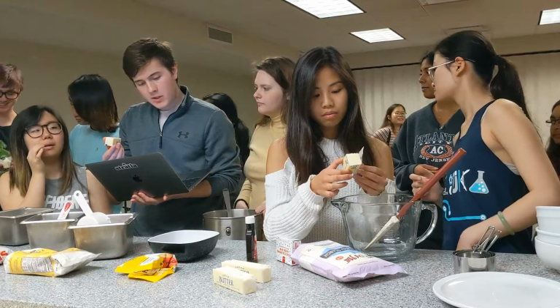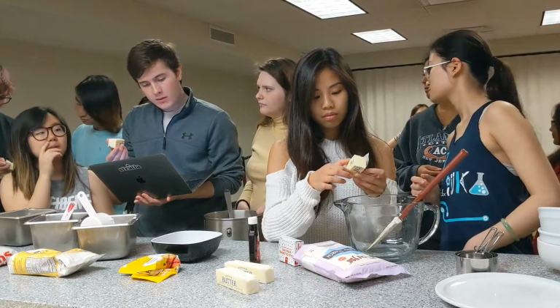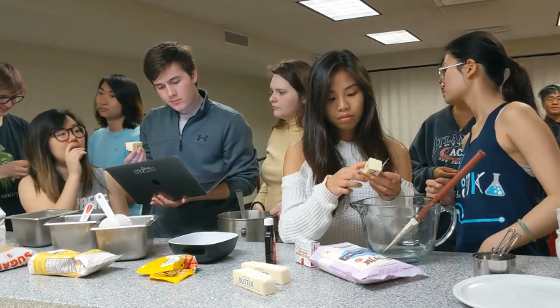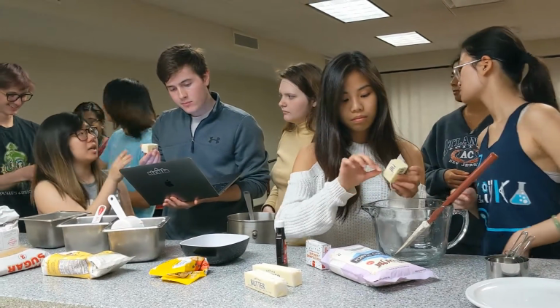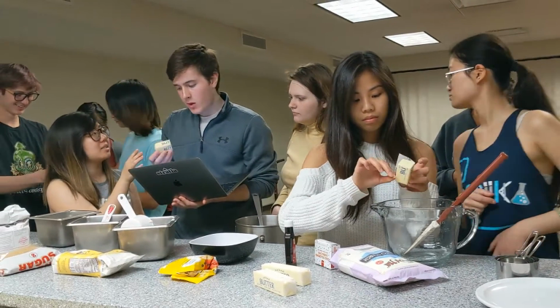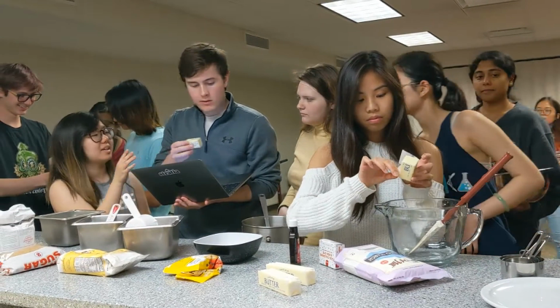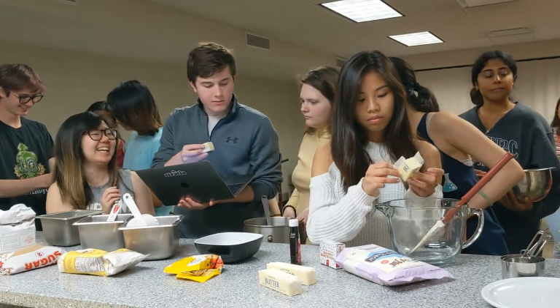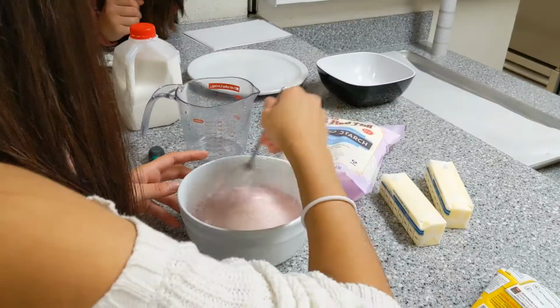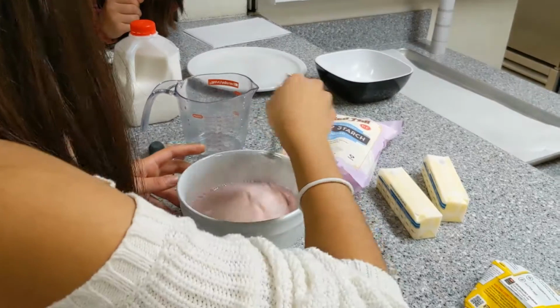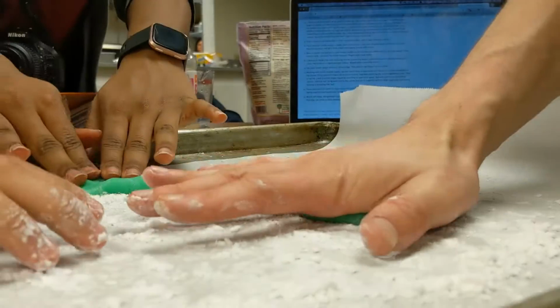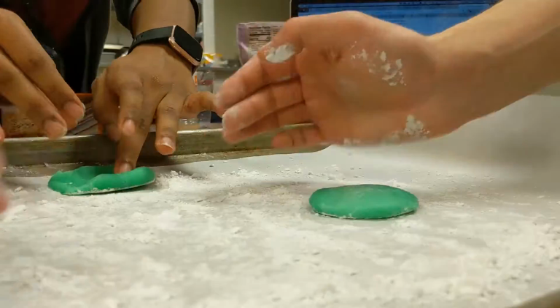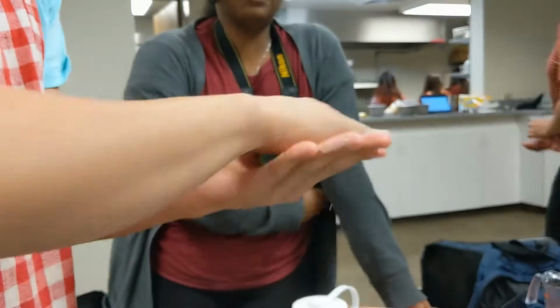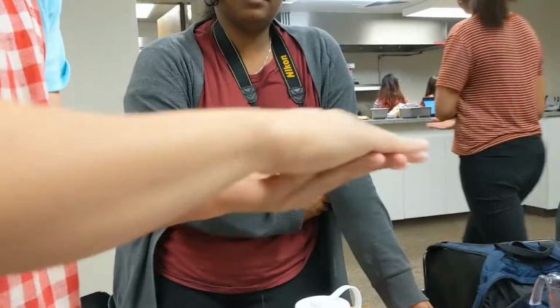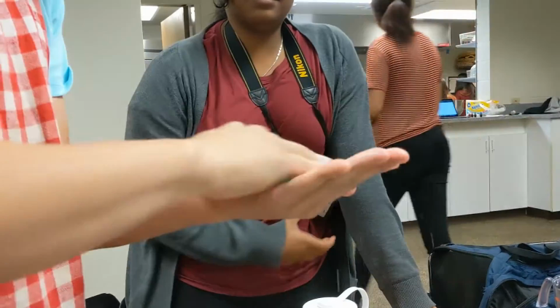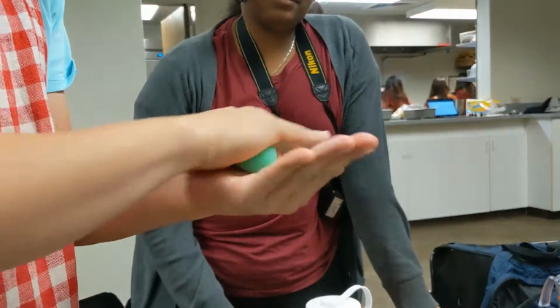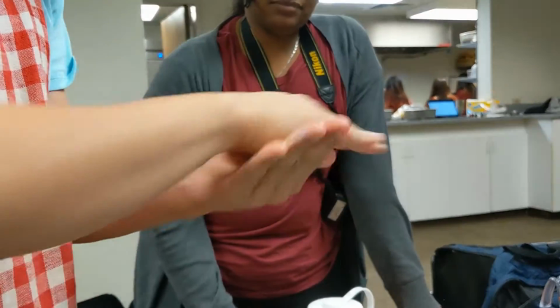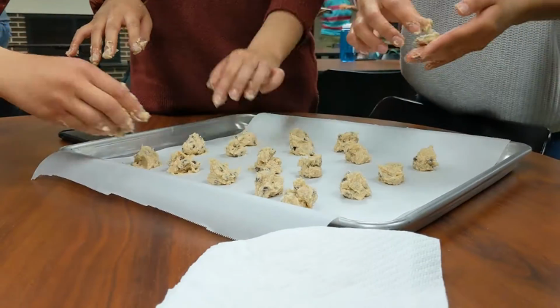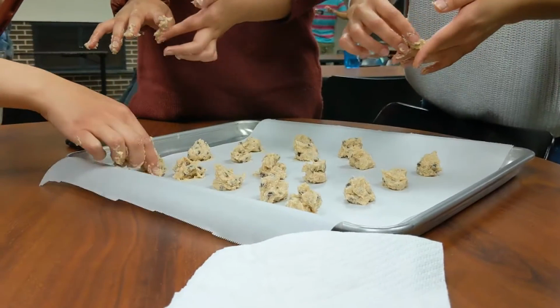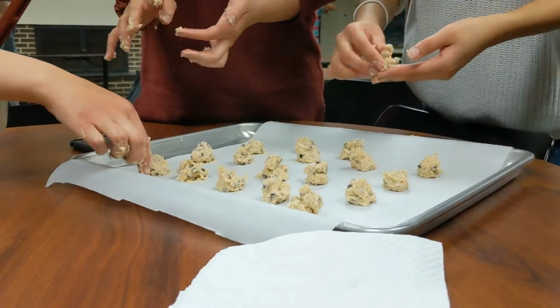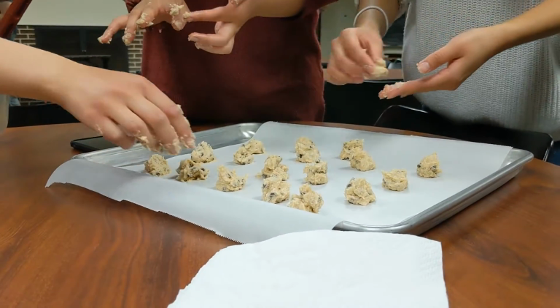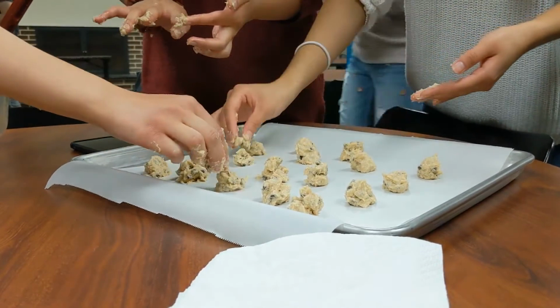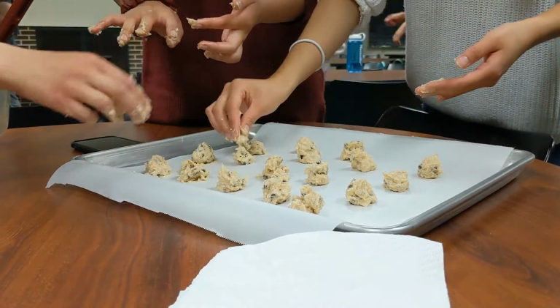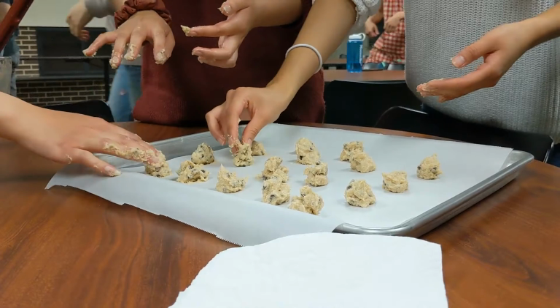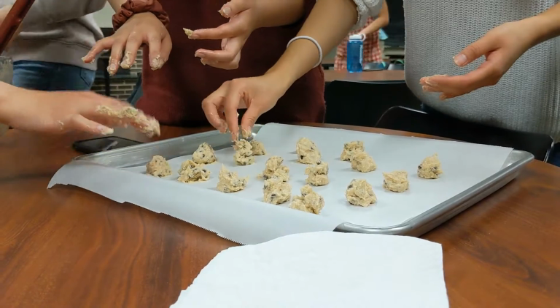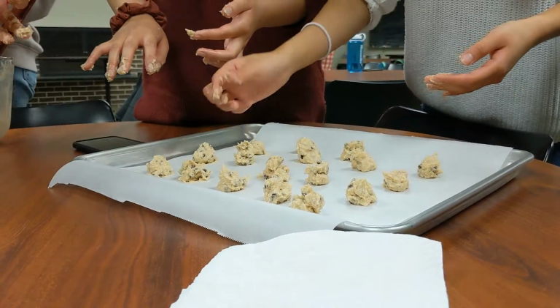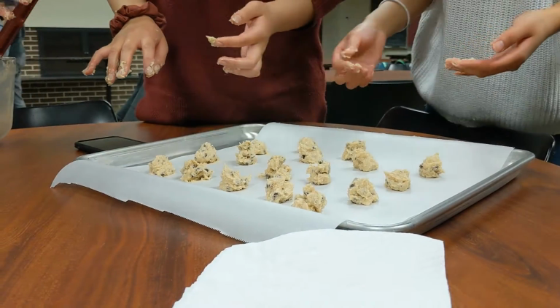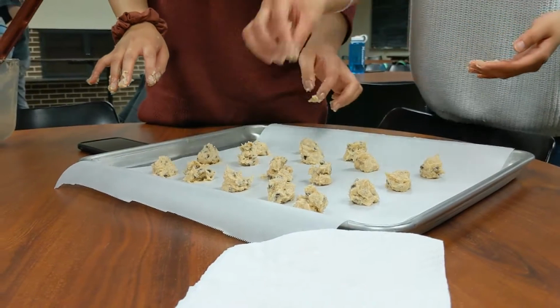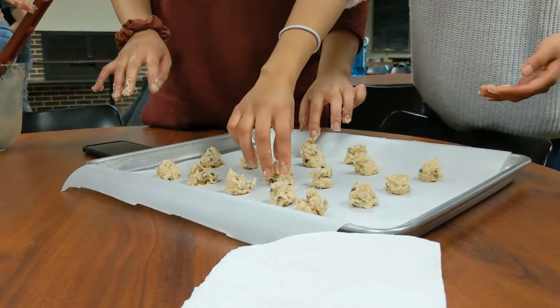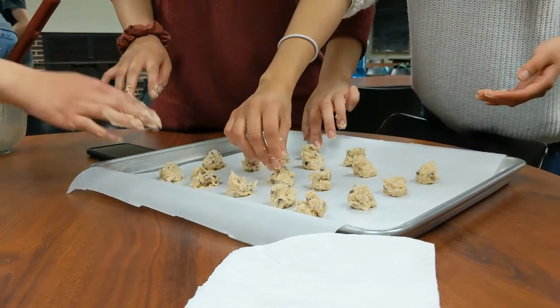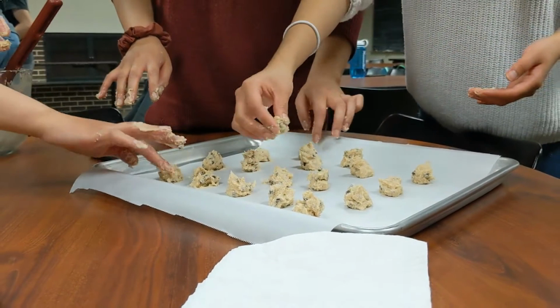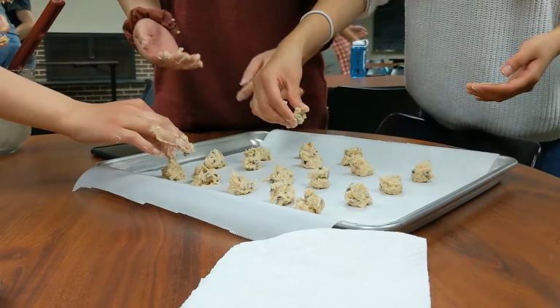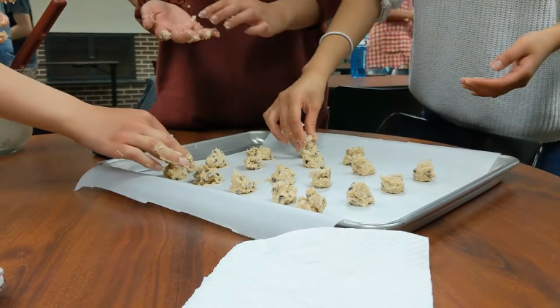Cookology spent two hours on Tuesday gathering ingredients, mixing, kneading, and molding mochi ice cream balls. The idea to teach members and the public how to make the Japanese dessert came from mochi enthusiast and Cookology member Melissa Bach.